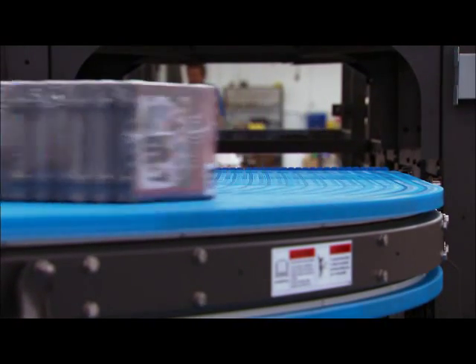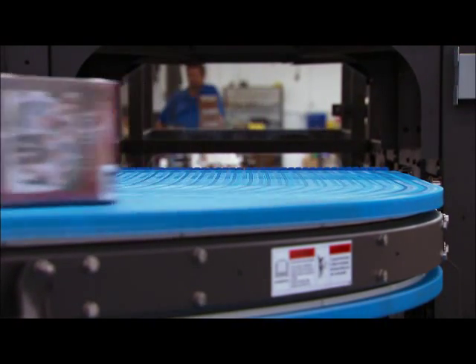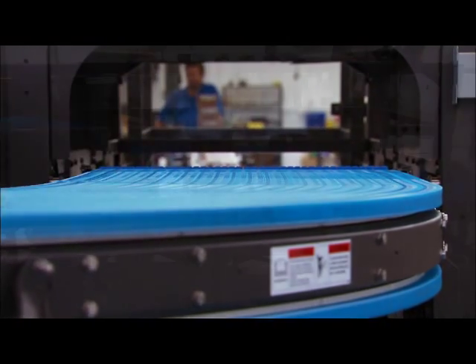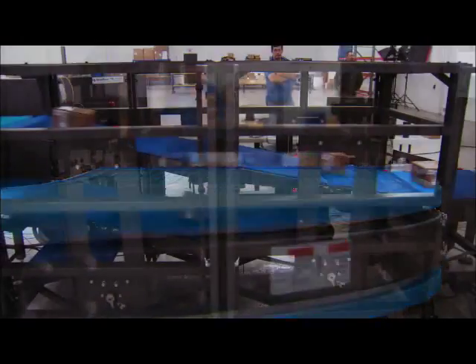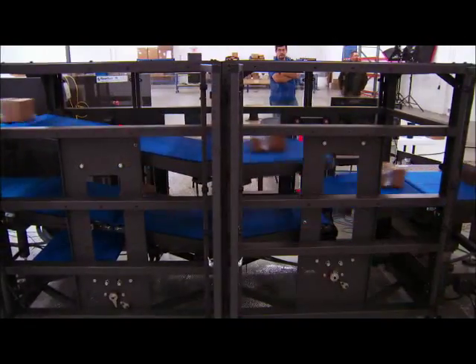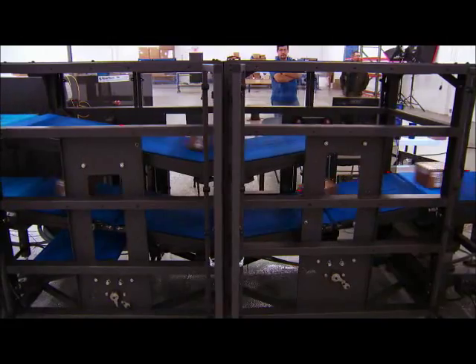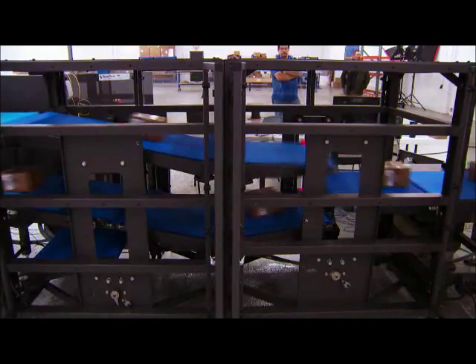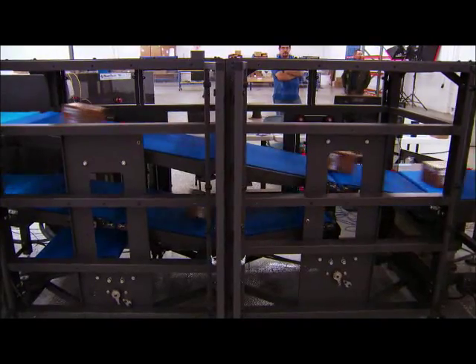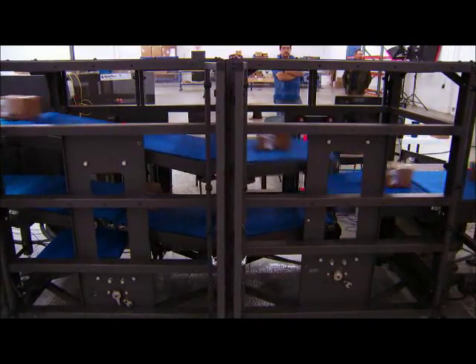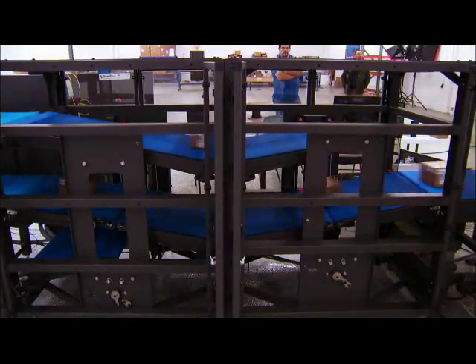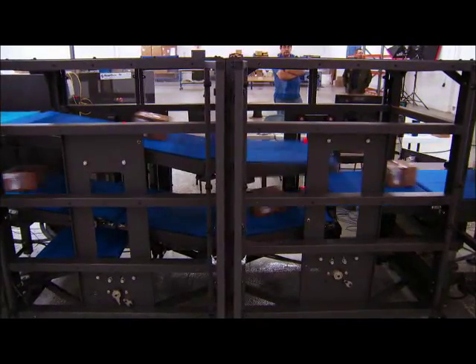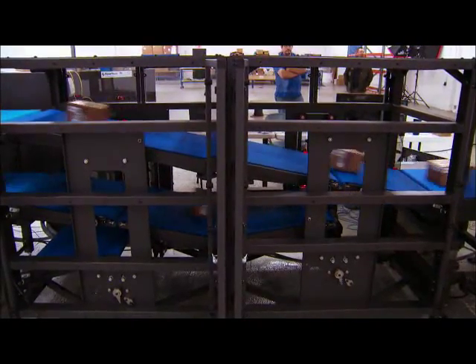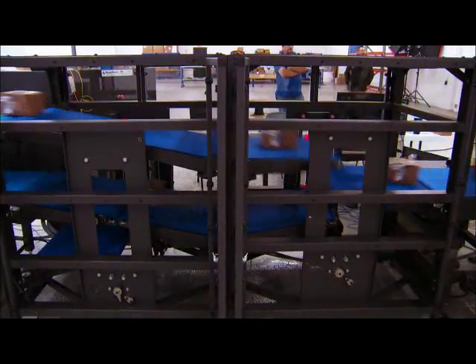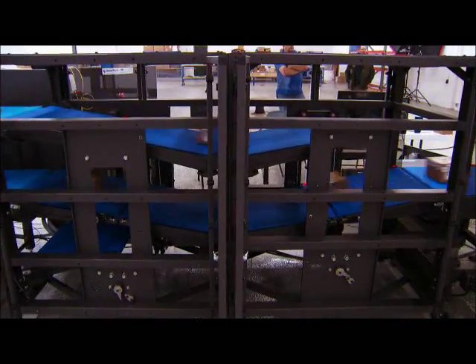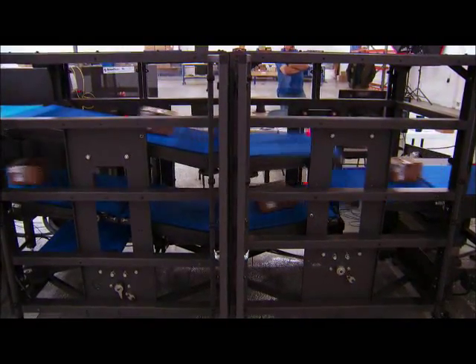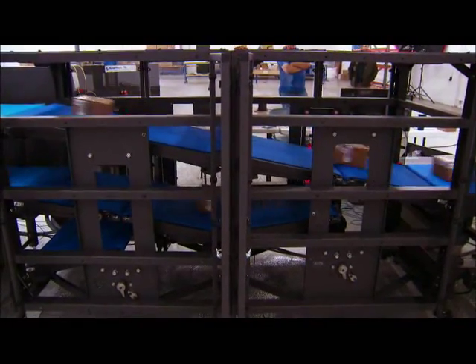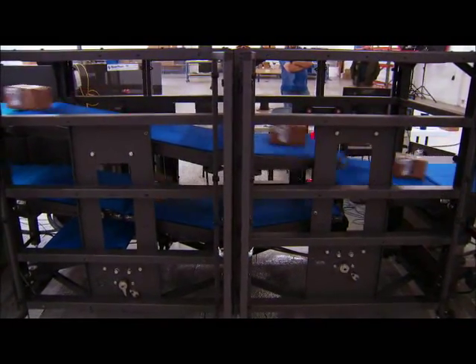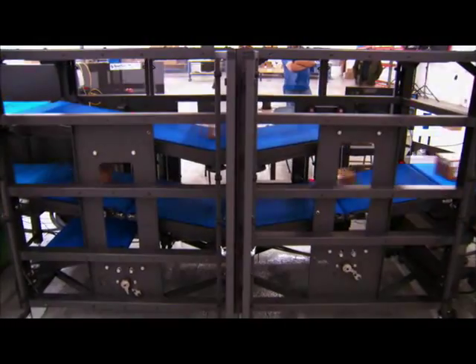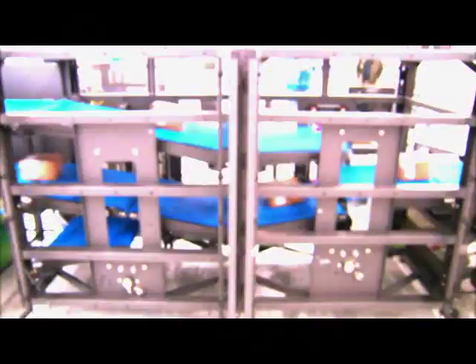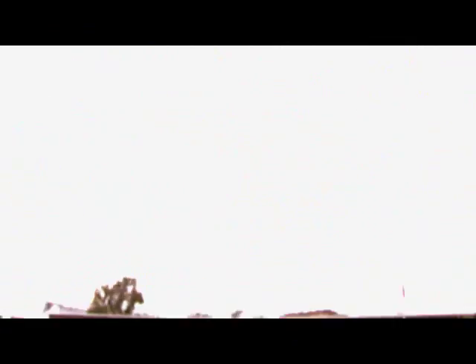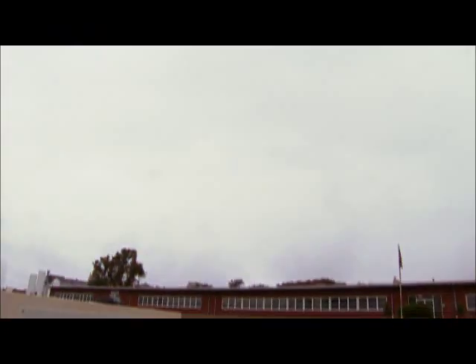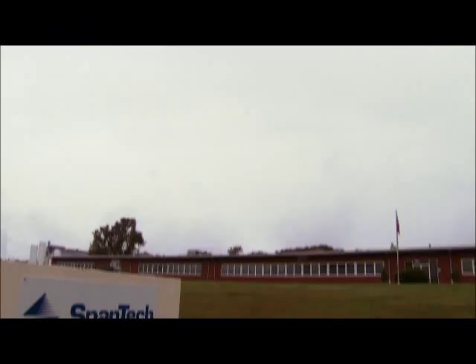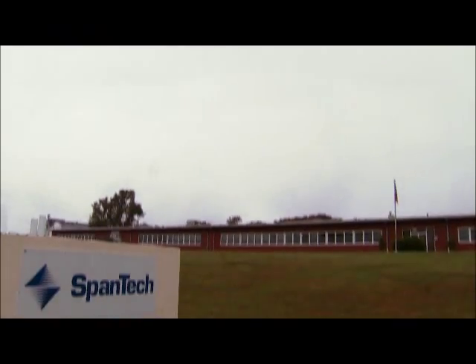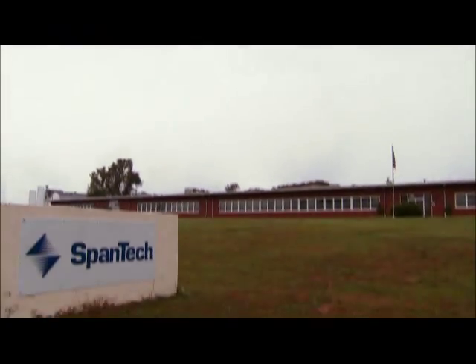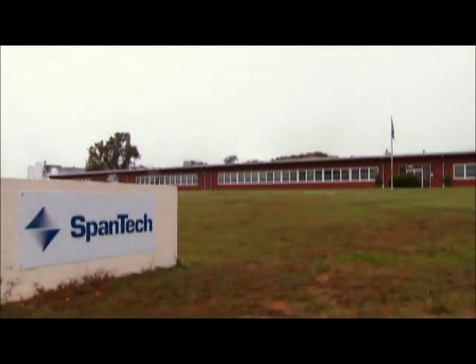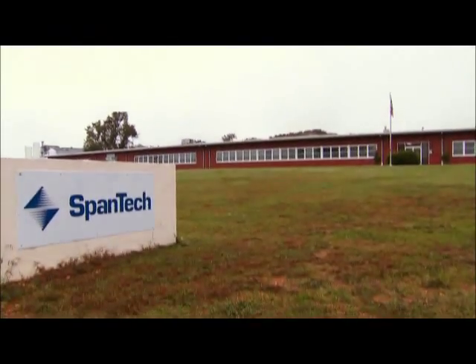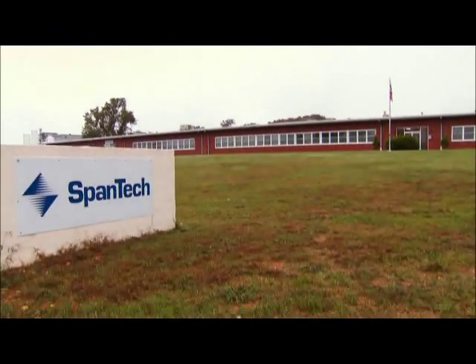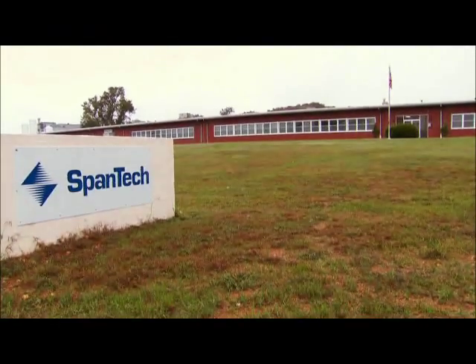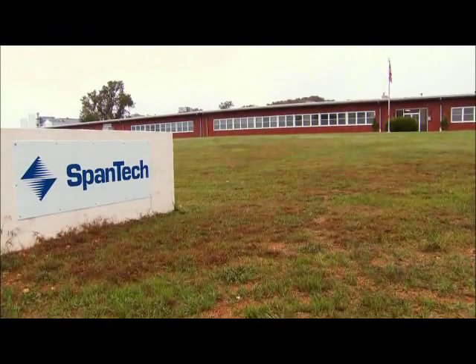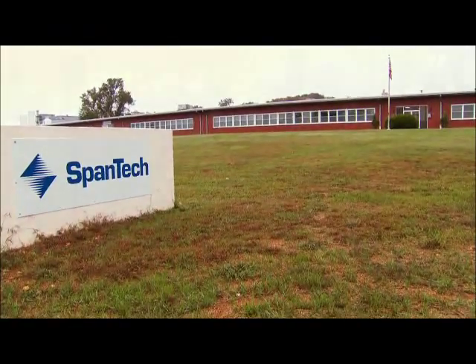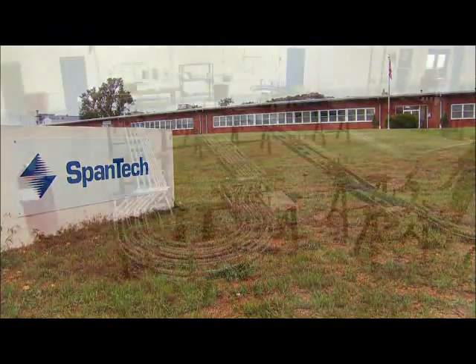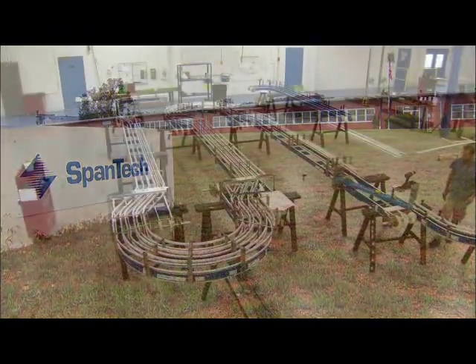SpanTech LLC, located in Glasgow, Kentucky, specializes in the production of conveyors for the food packaging, baked goods, beverage, pharmaceutical, wholesale, and distribution industries.